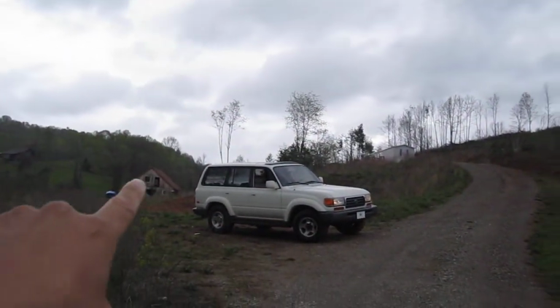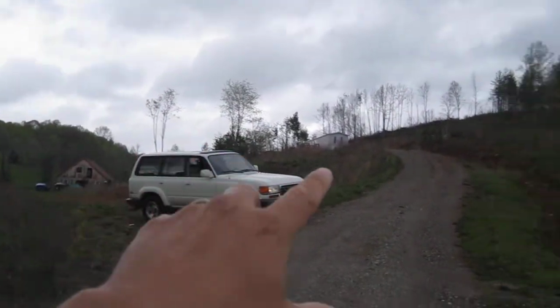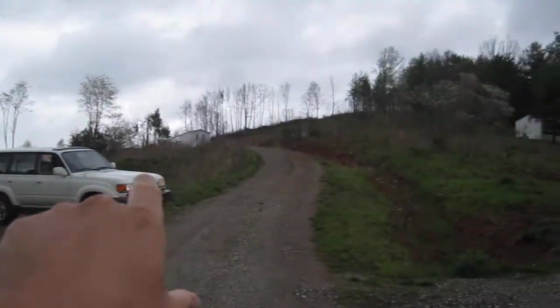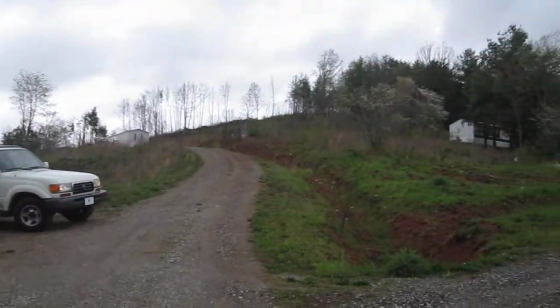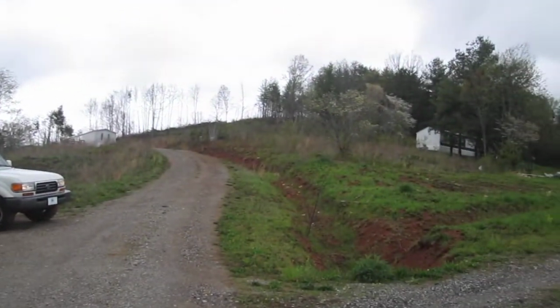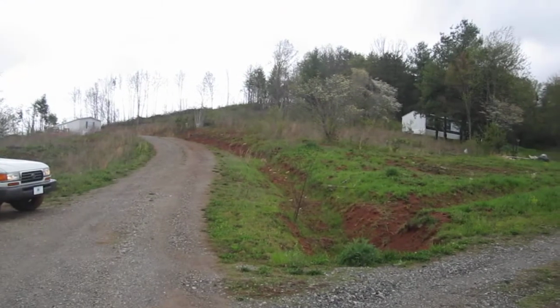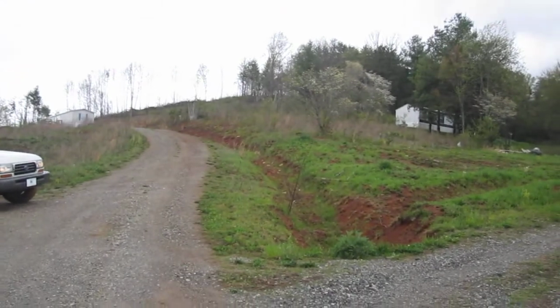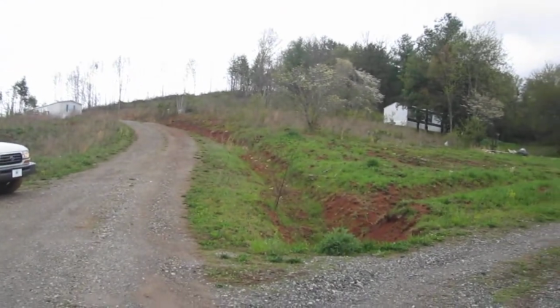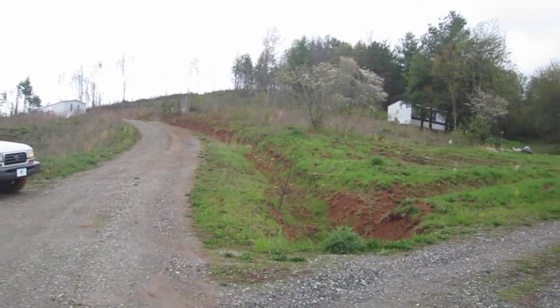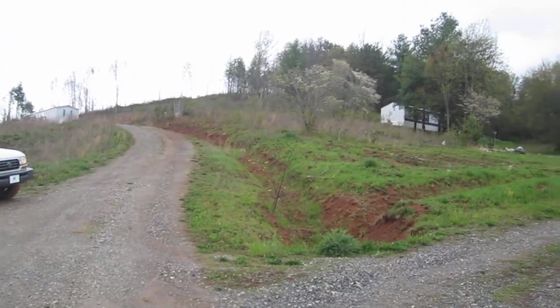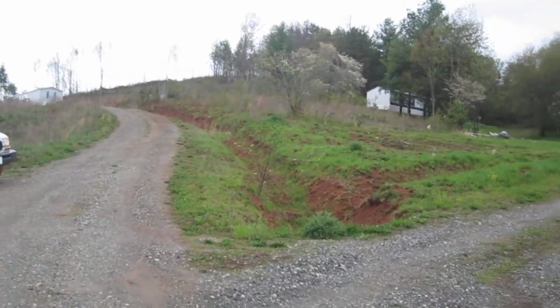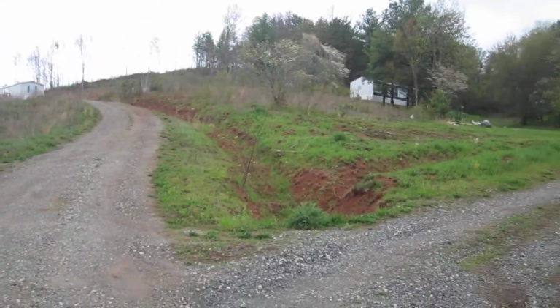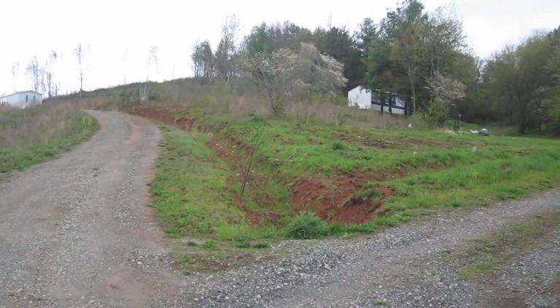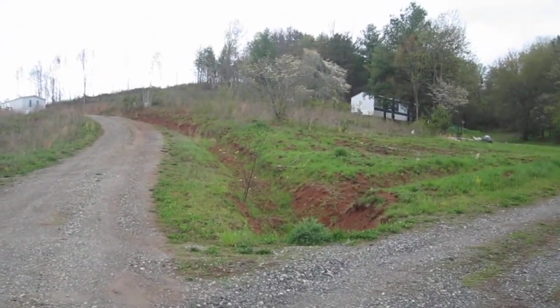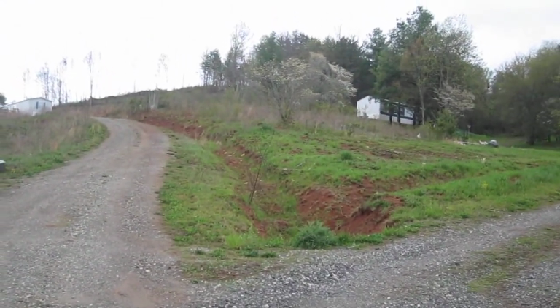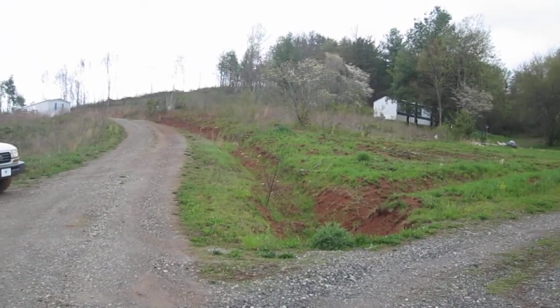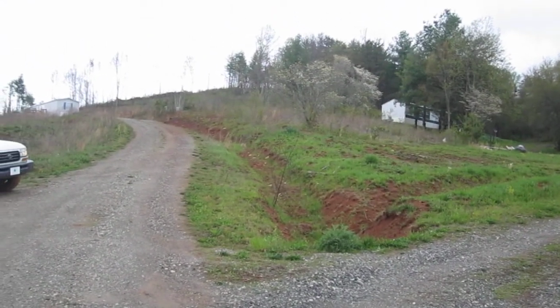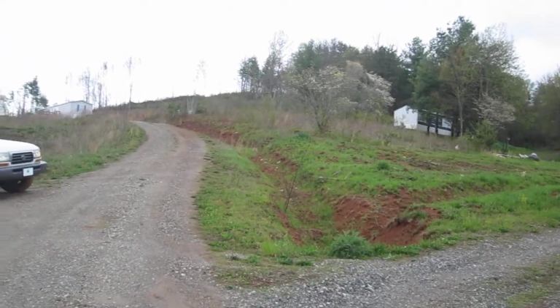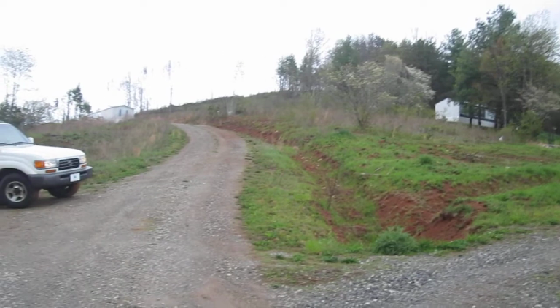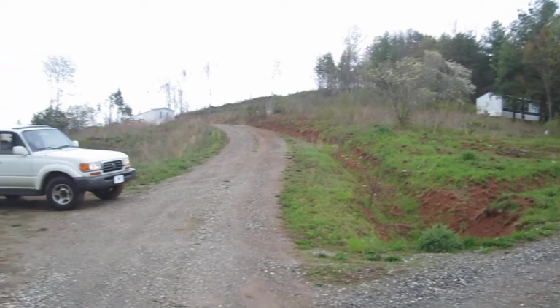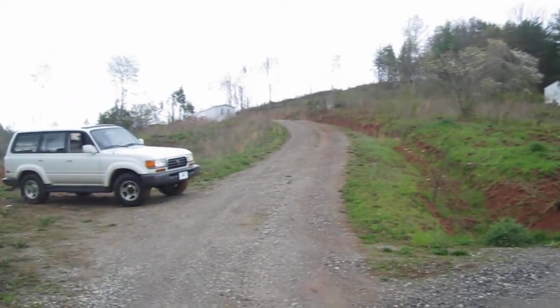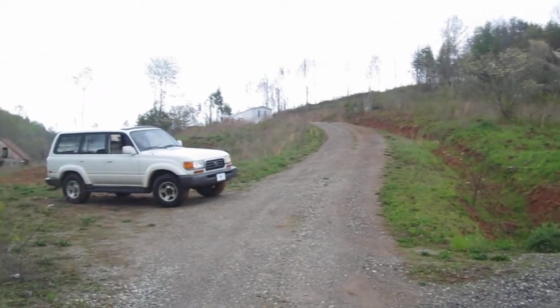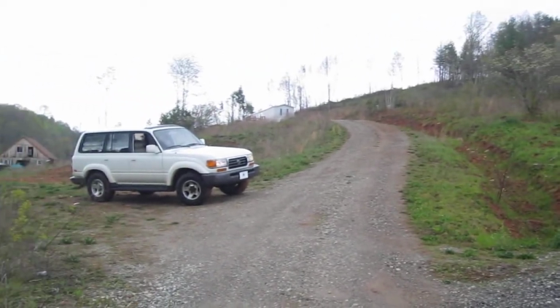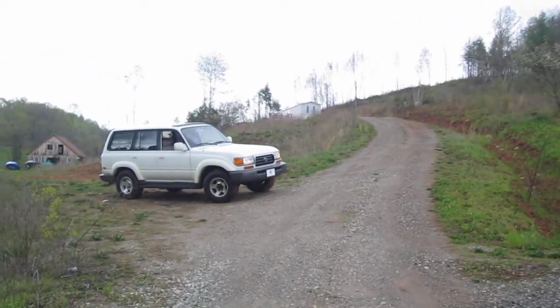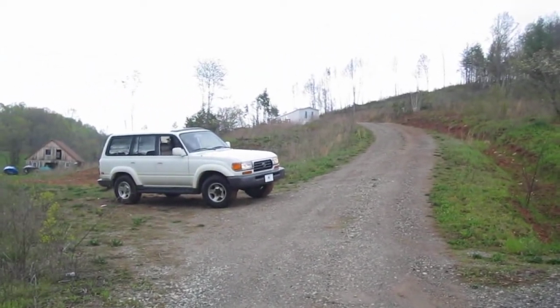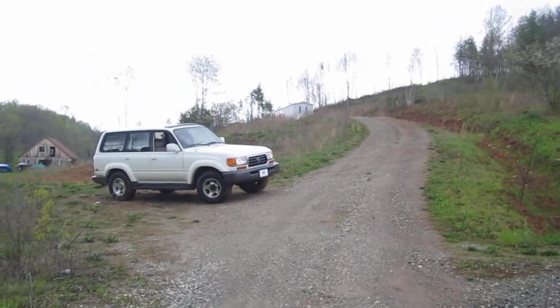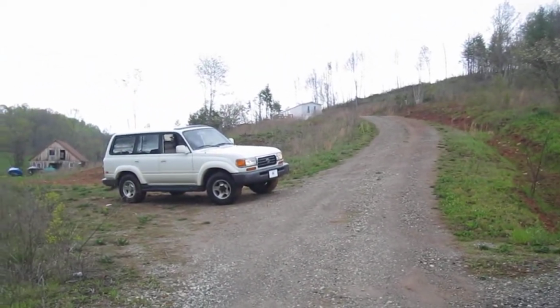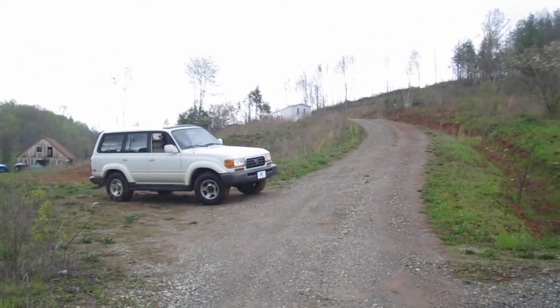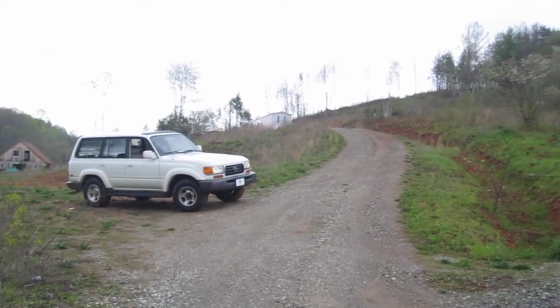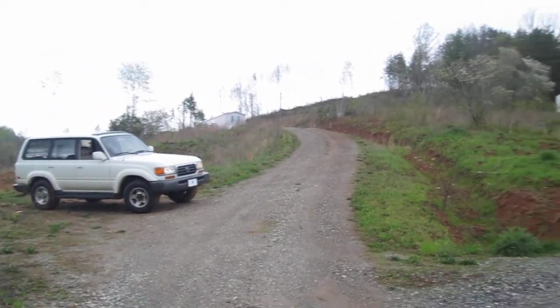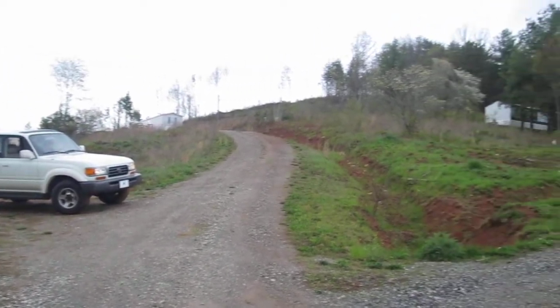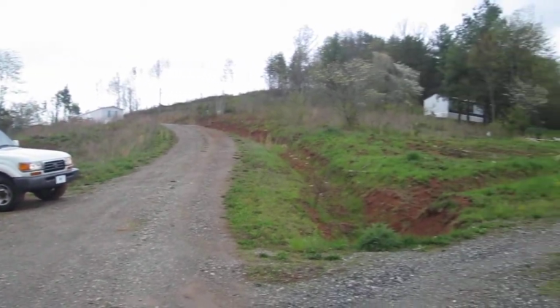Barn, two mobile homes, two septics, two wells, two driveways — an incredible amount of infrastructure set in the property.